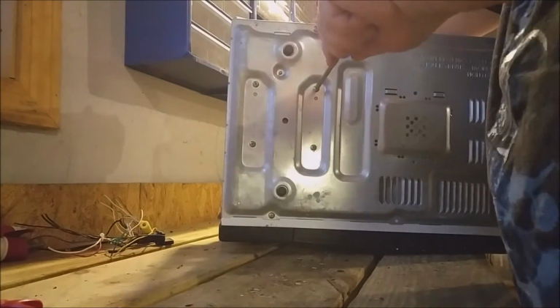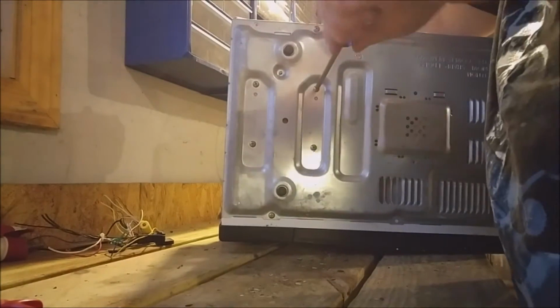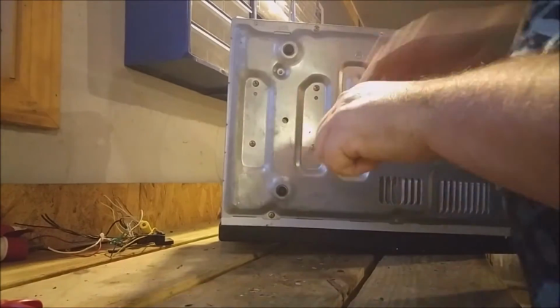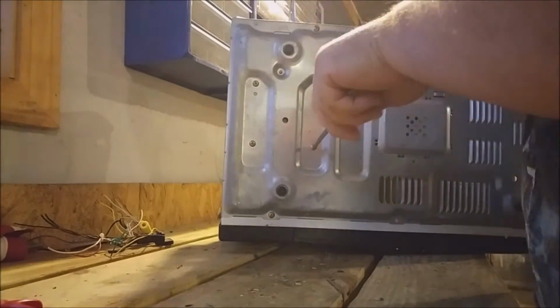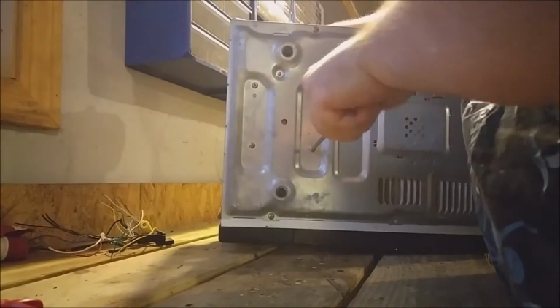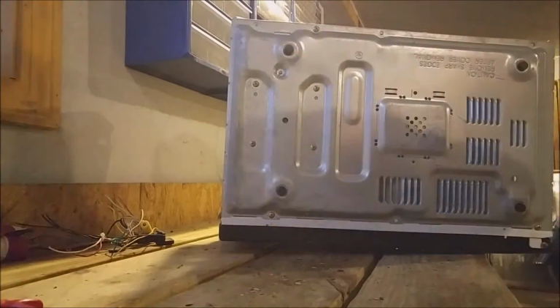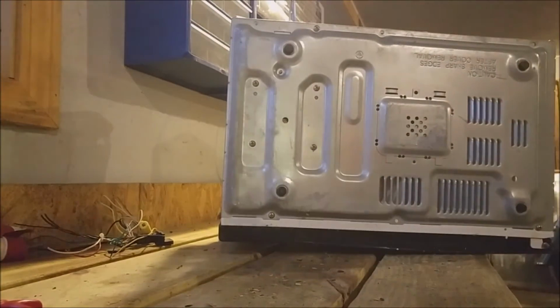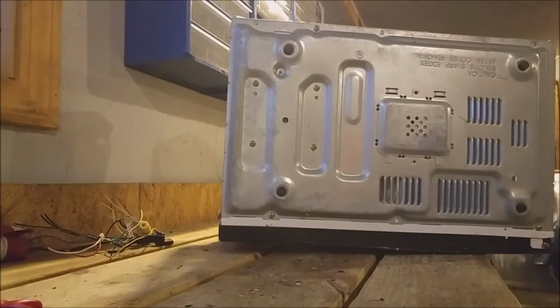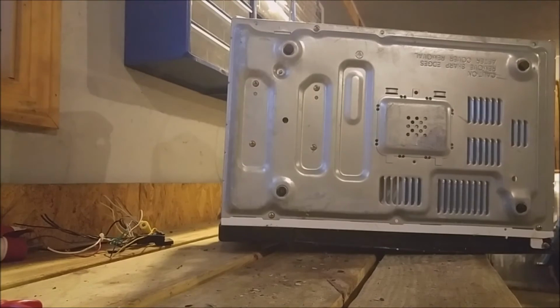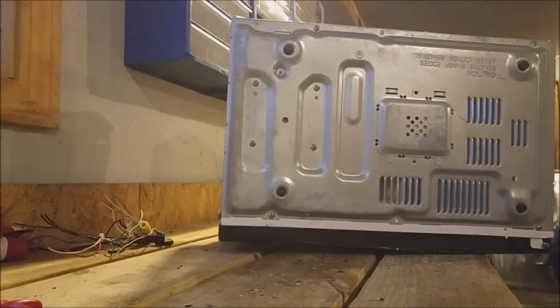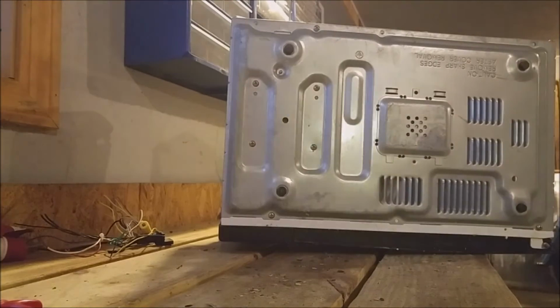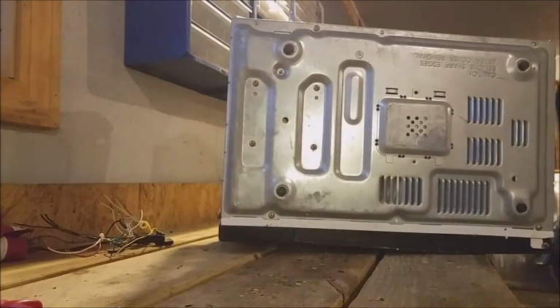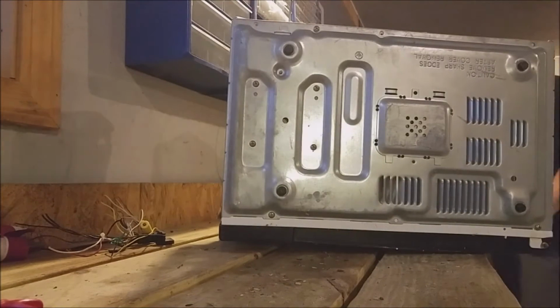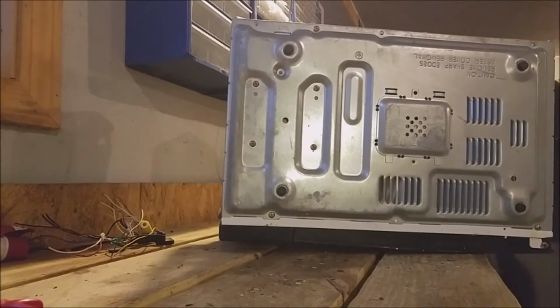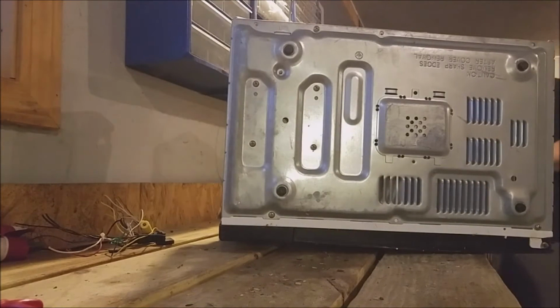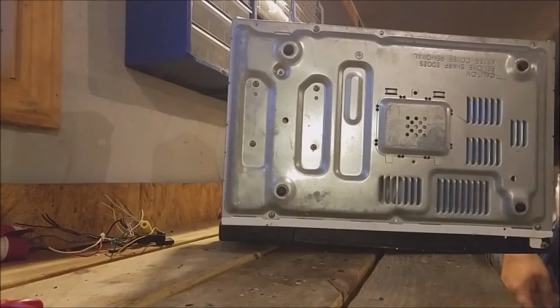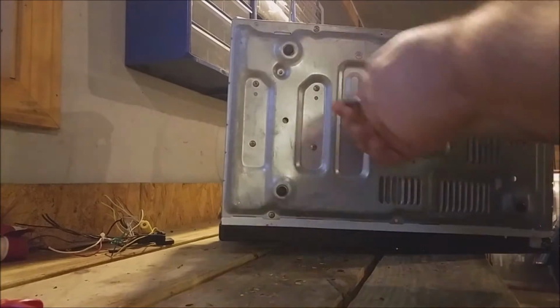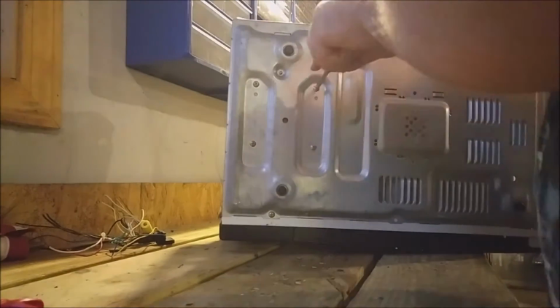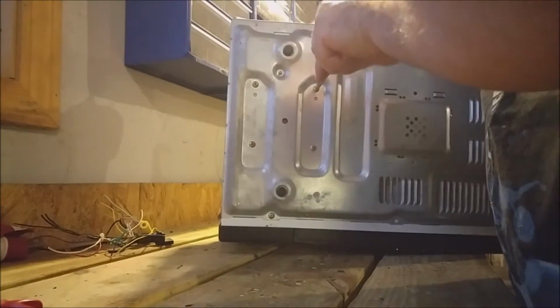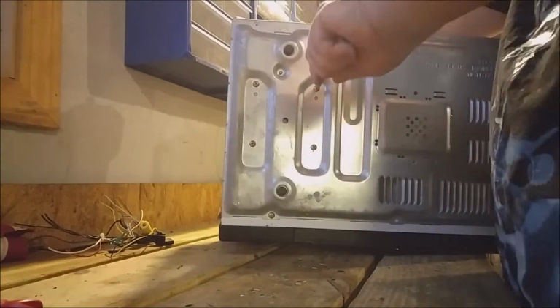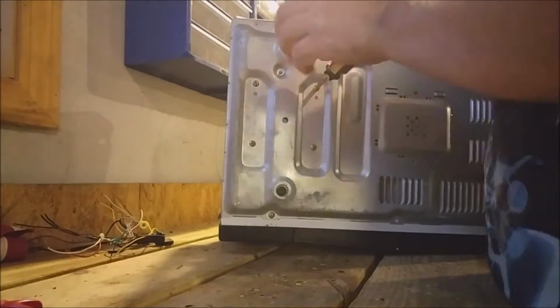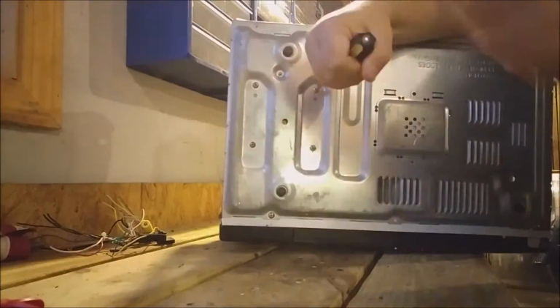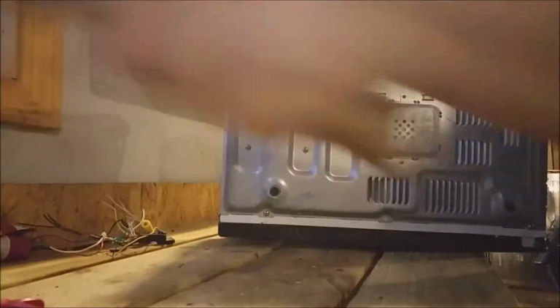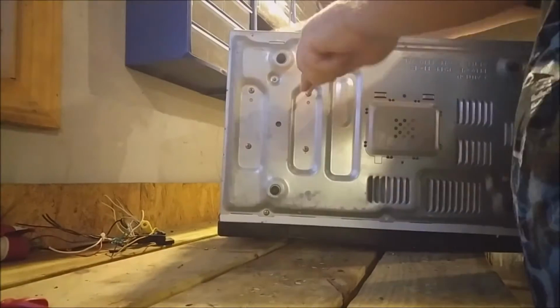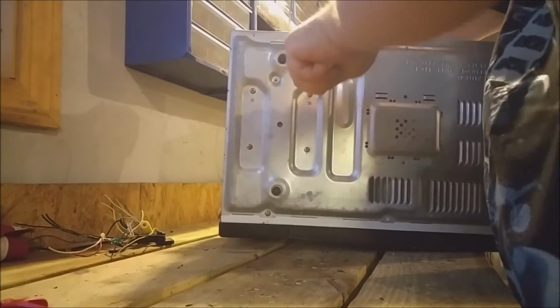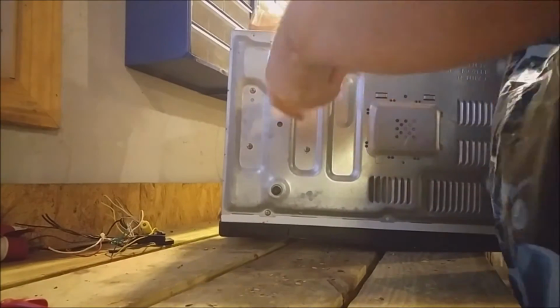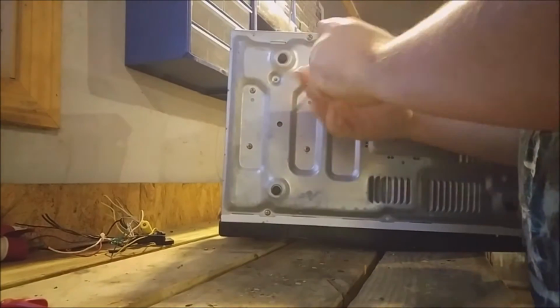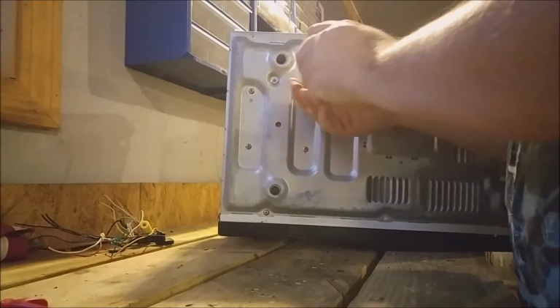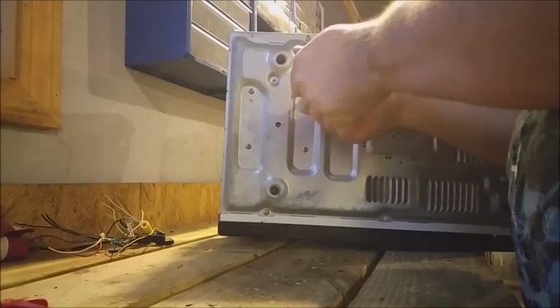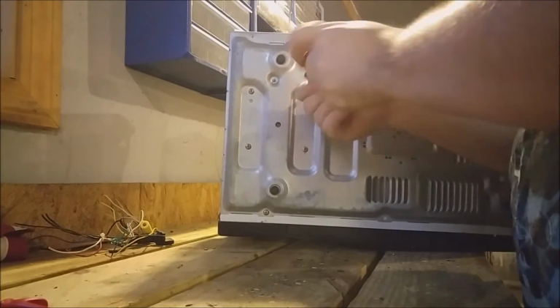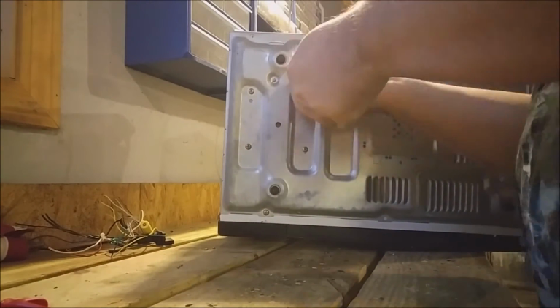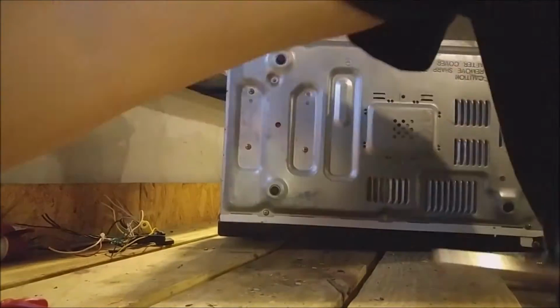For some reason, the screws would not budge. So what I did was I hammered on the screwdriver a few times to free up the thin layer of rust between the screw and the chassis in the microwave.